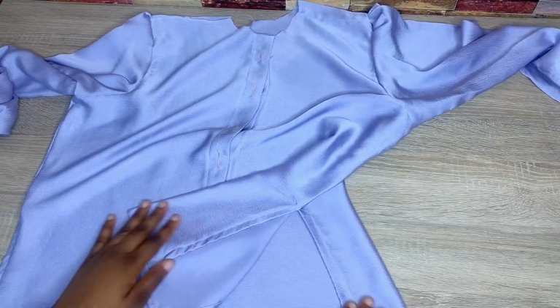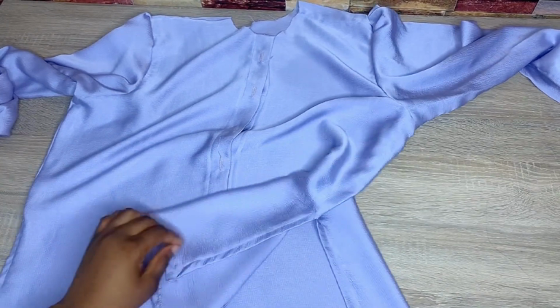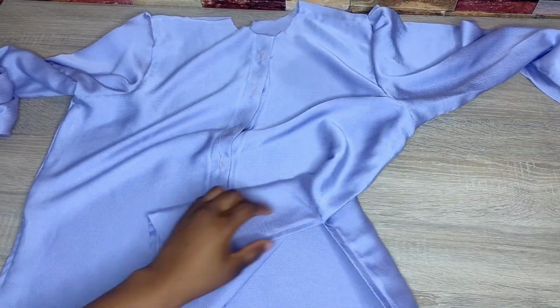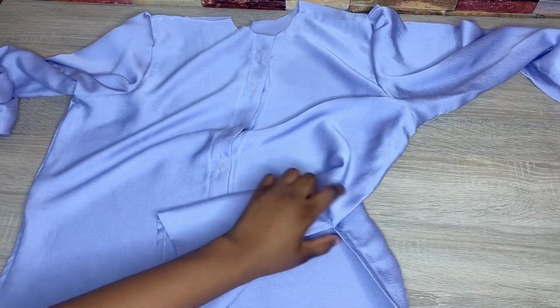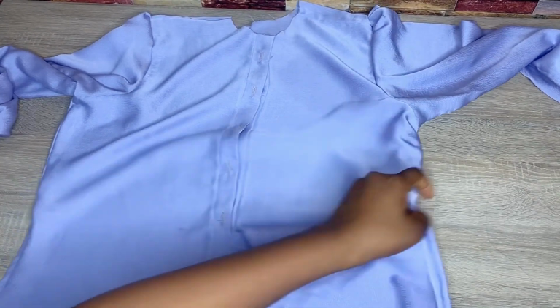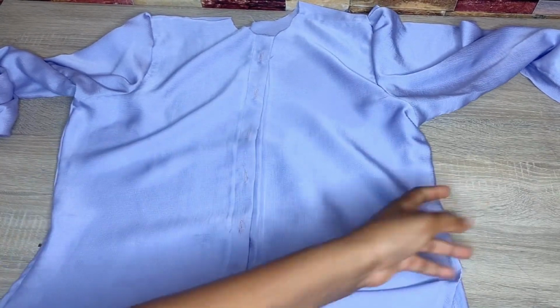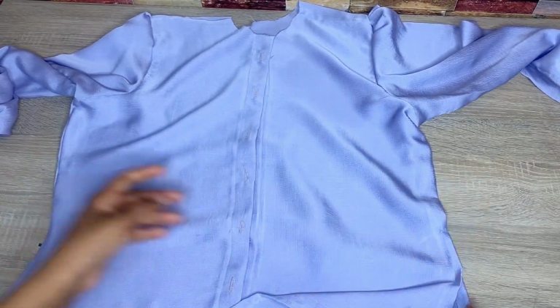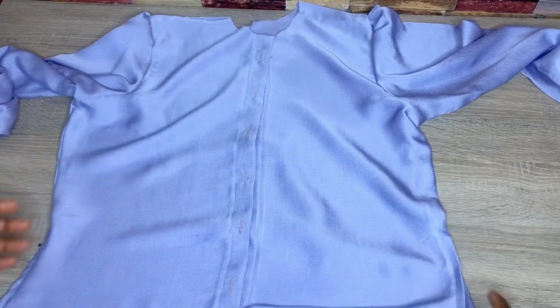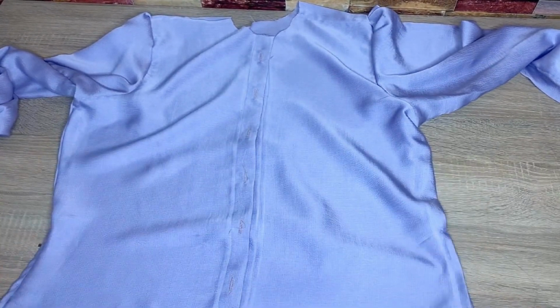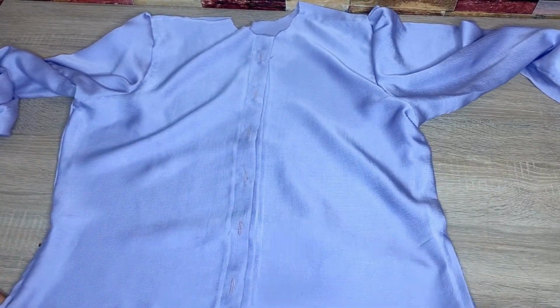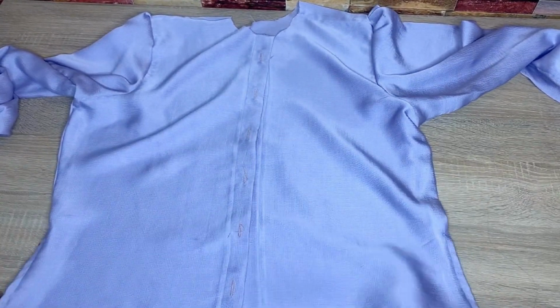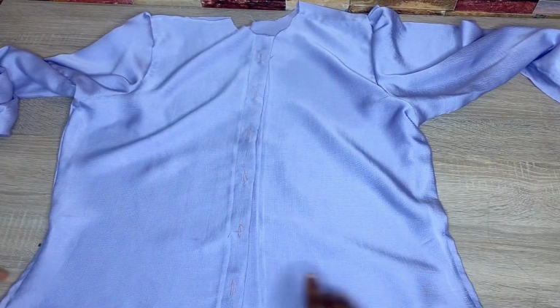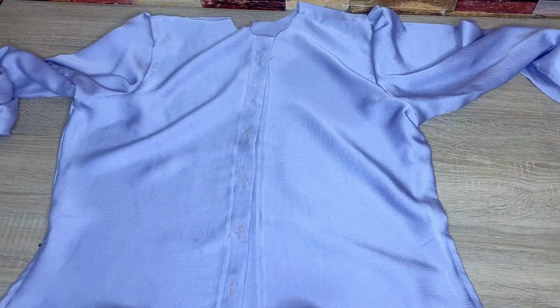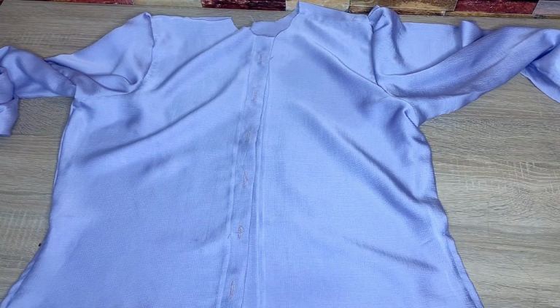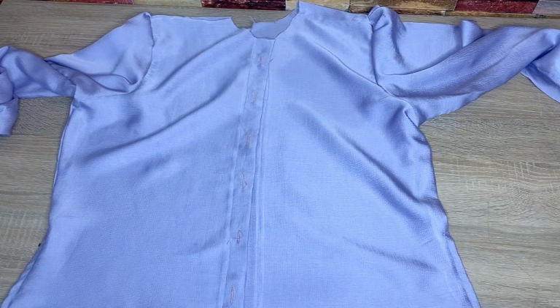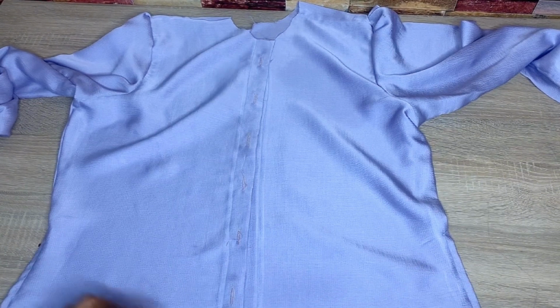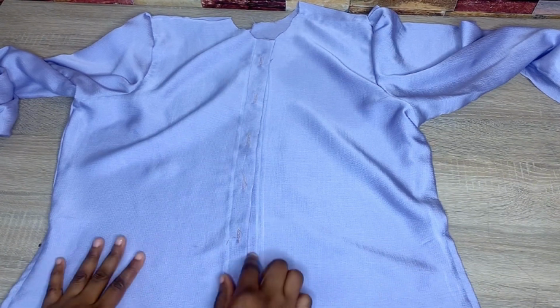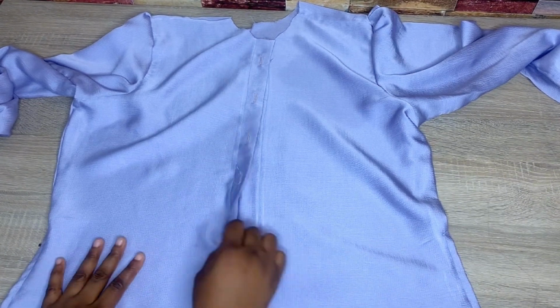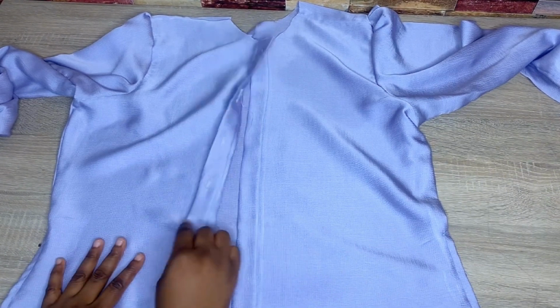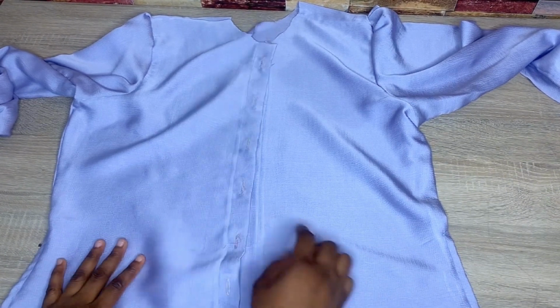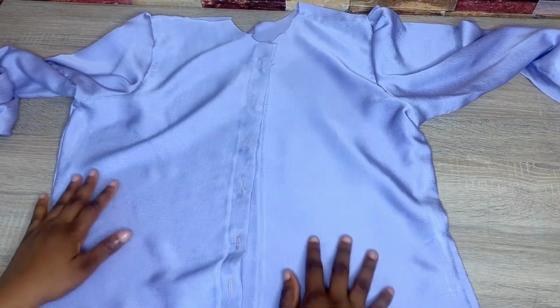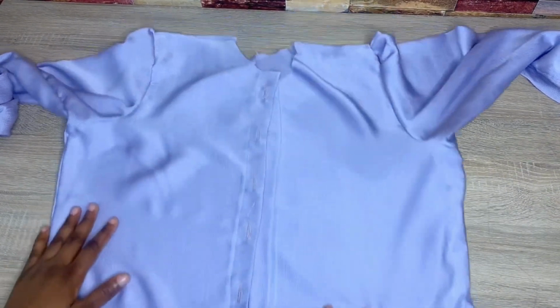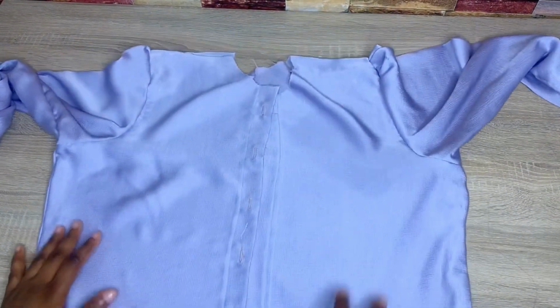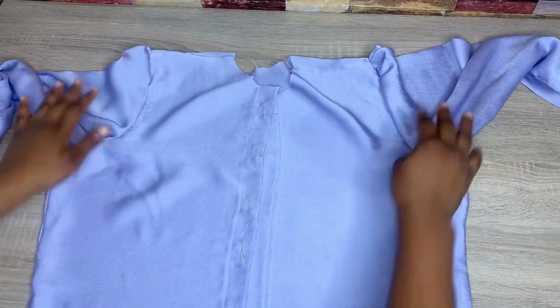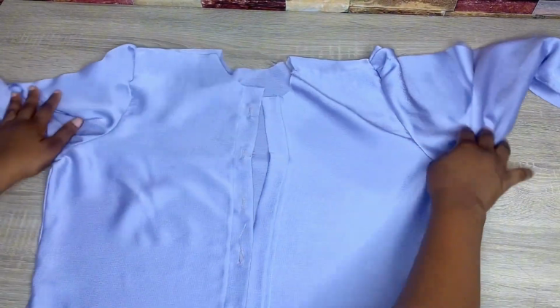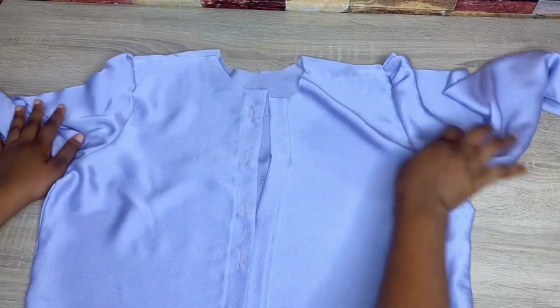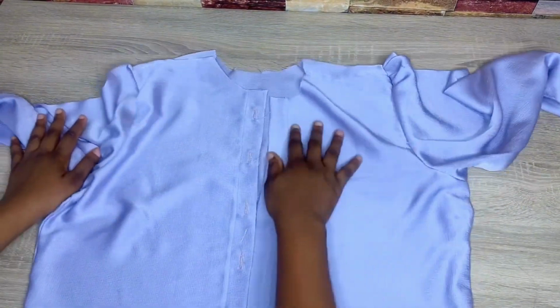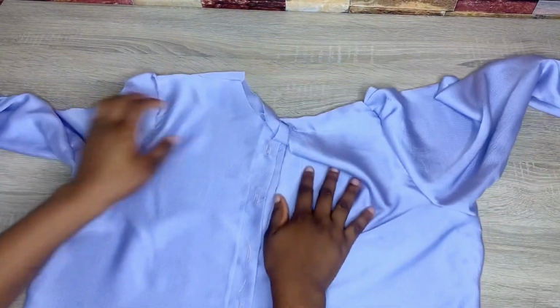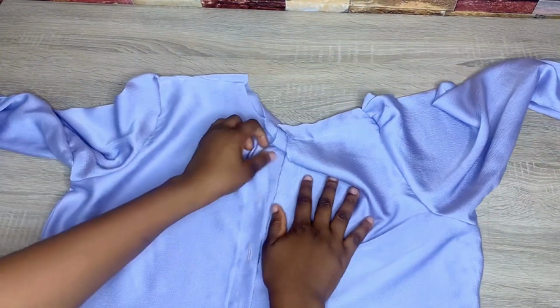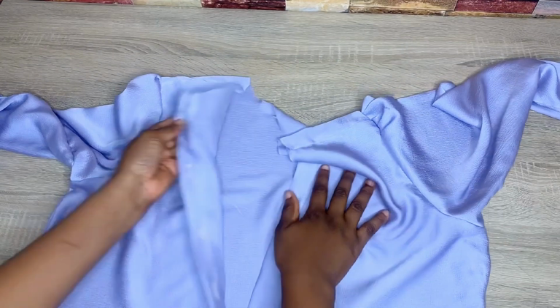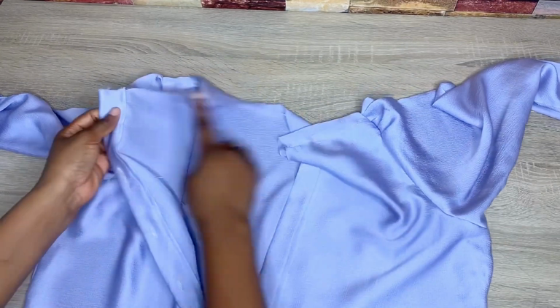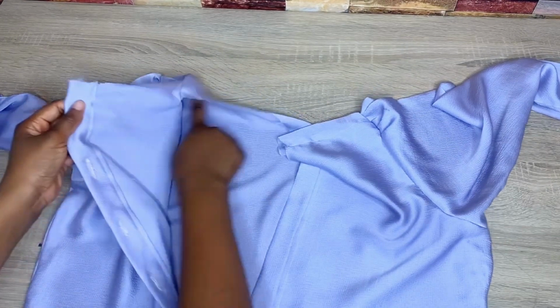After stitching it down, you can see how beautiful my slits are looking — they're straight with no bends. If I had sewn it without trimming, it wouldn't have come out nice. I've also gone ahead to fix my buttonholes.